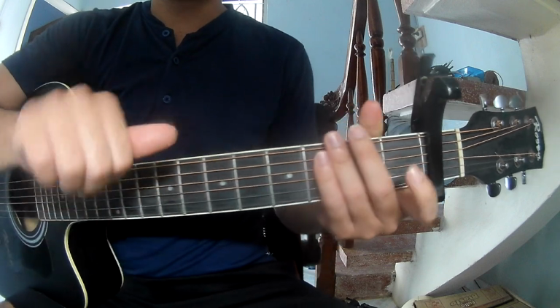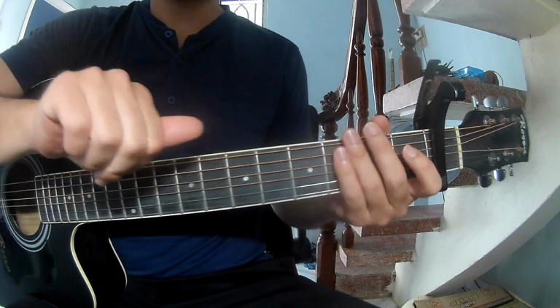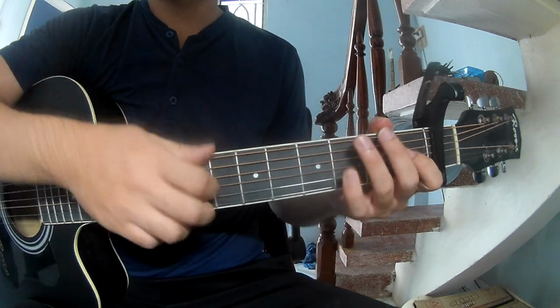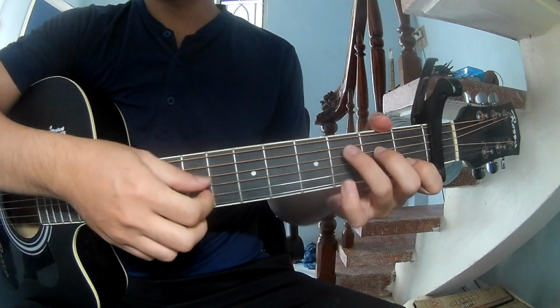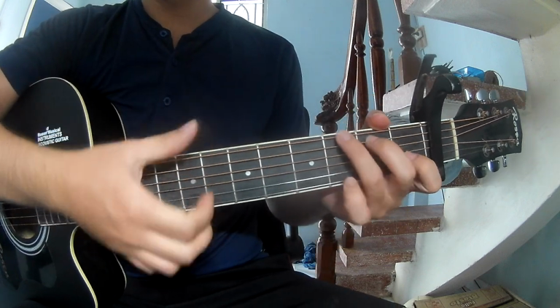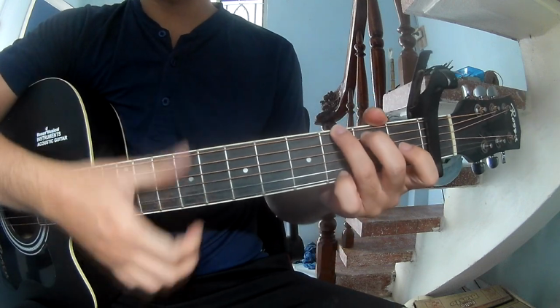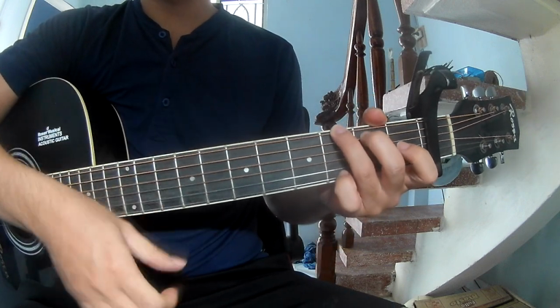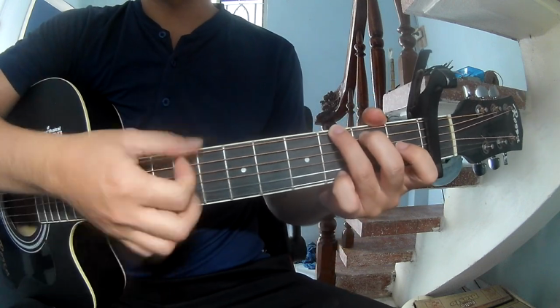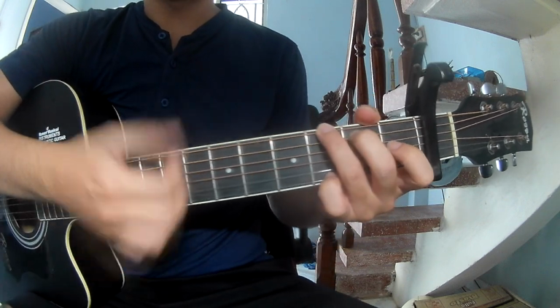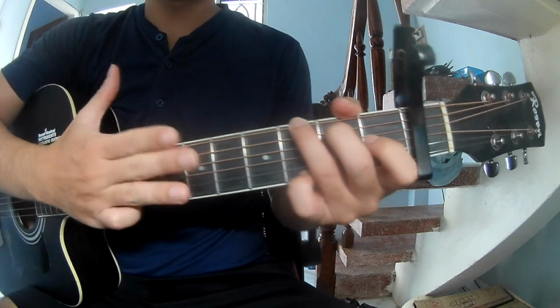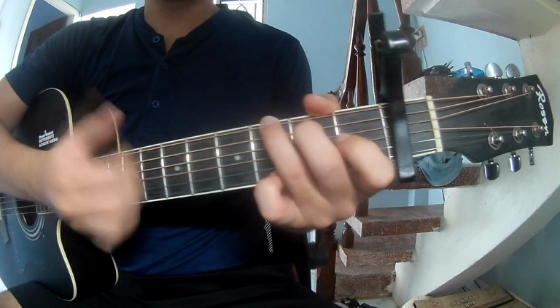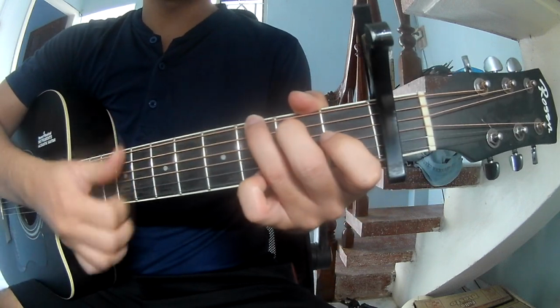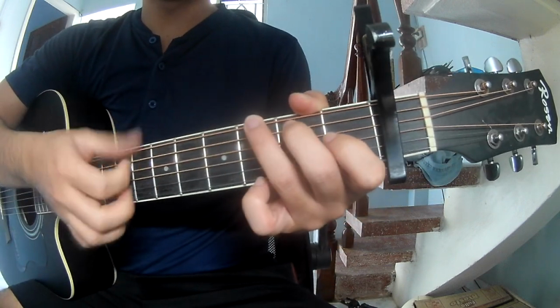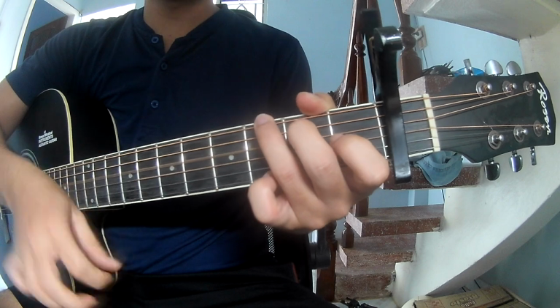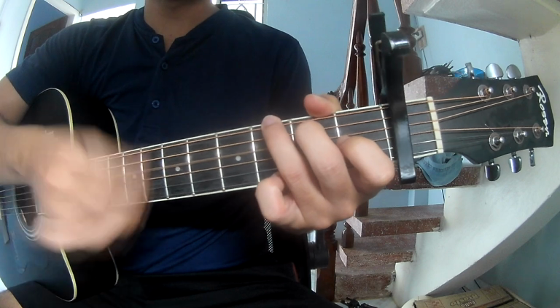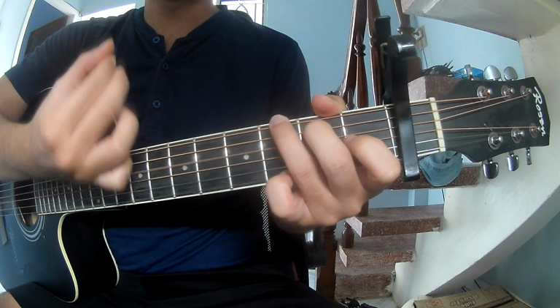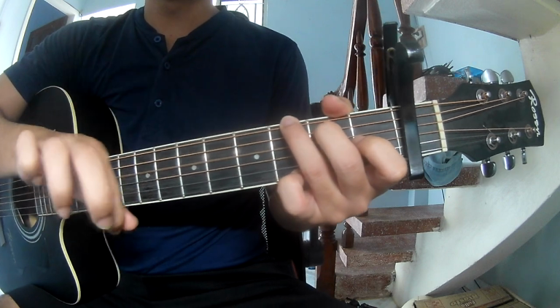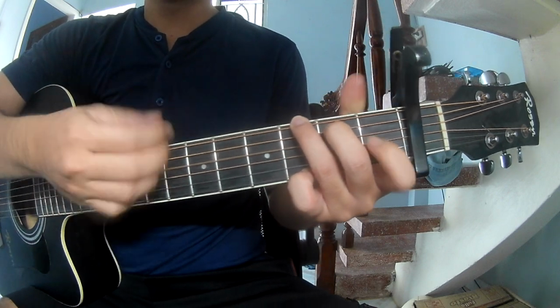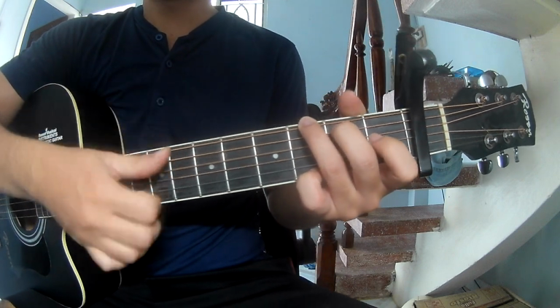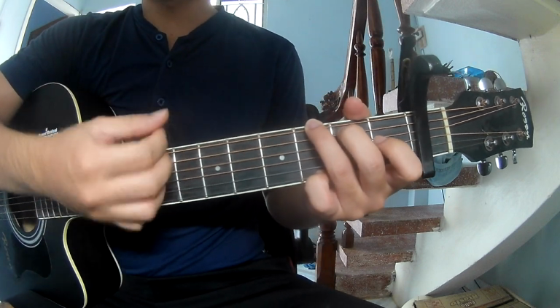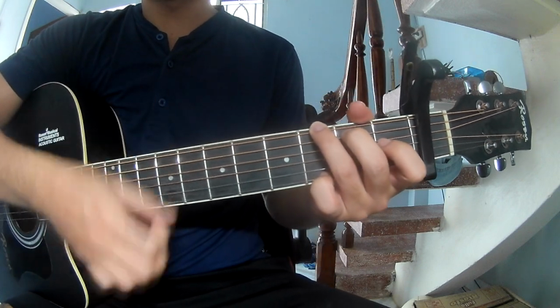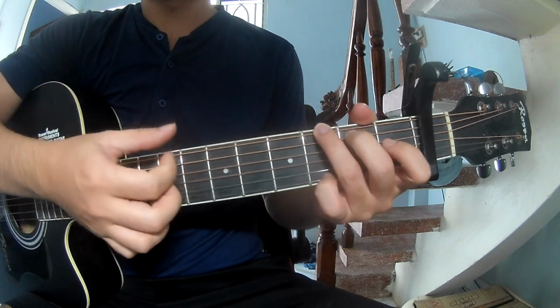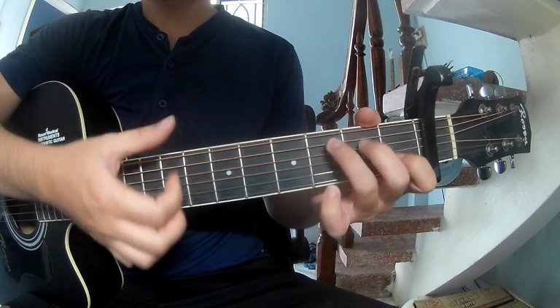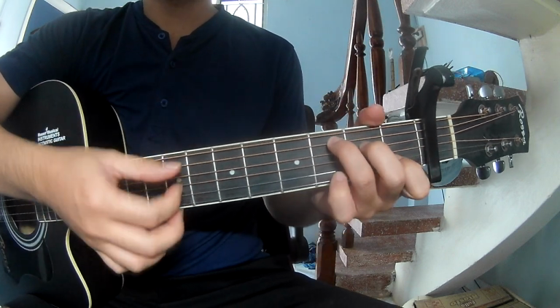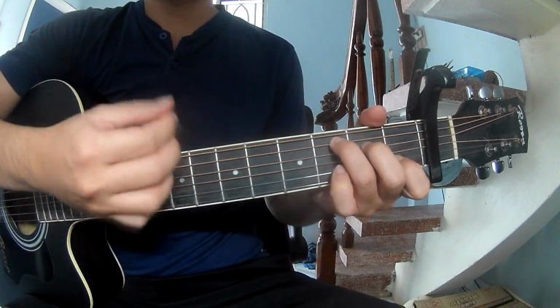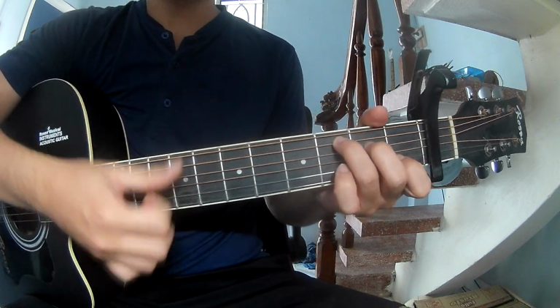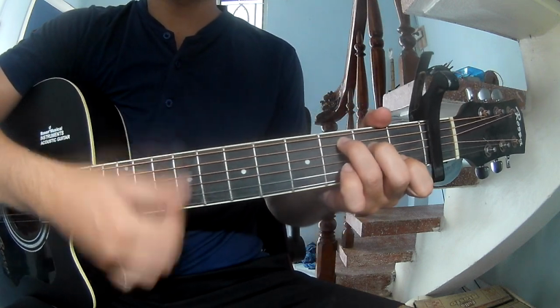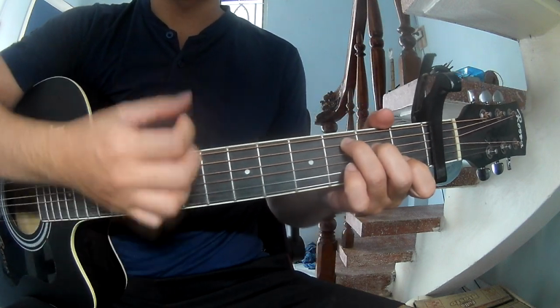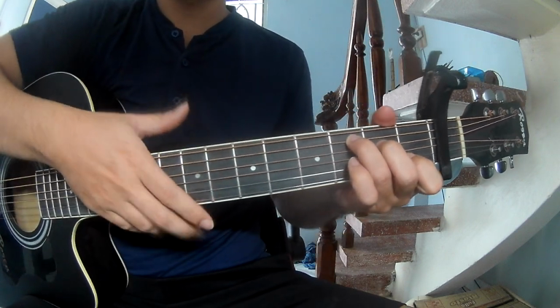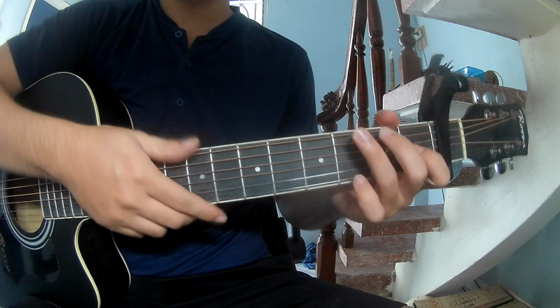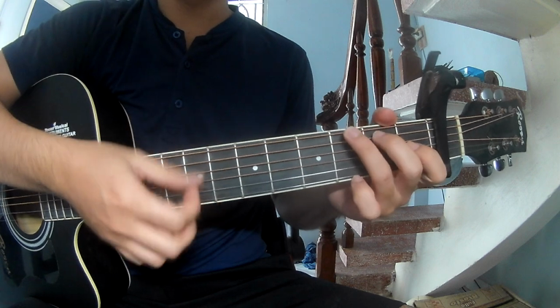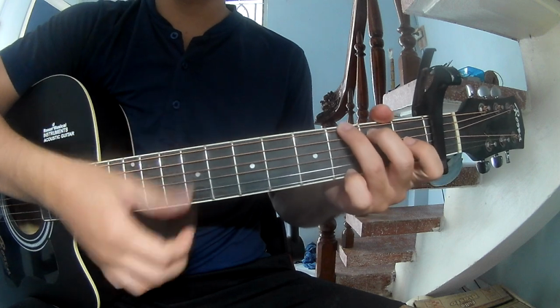The chorus strumming pattern to play is: down, down, up, up, down, down, down, down, up, down, down, down, up, down, down, down, up, down, down, down, up. And to play along G.